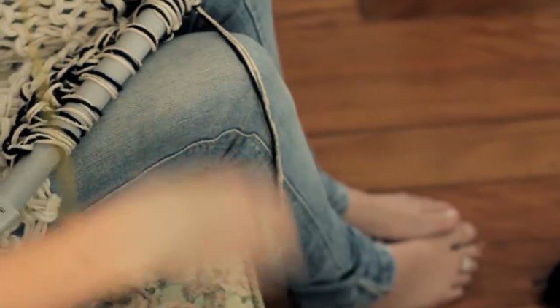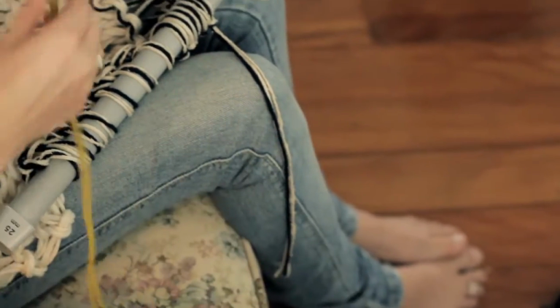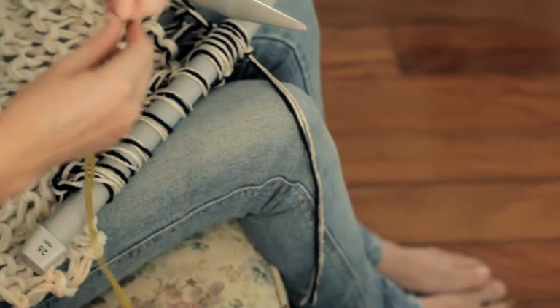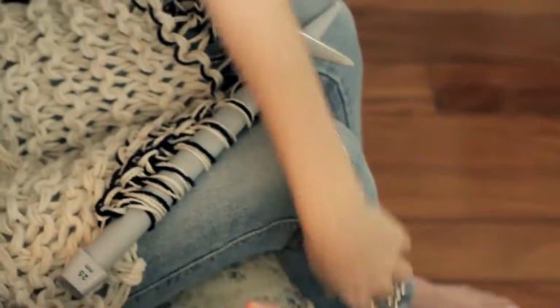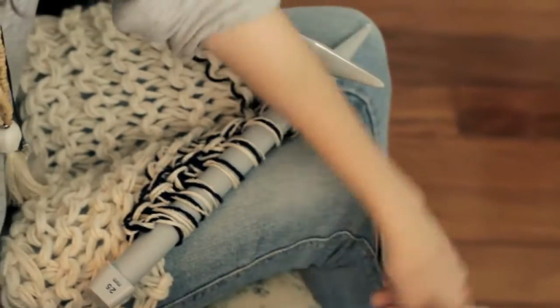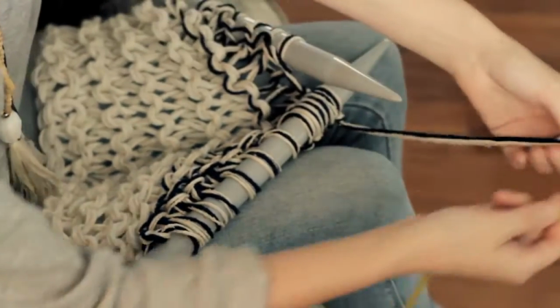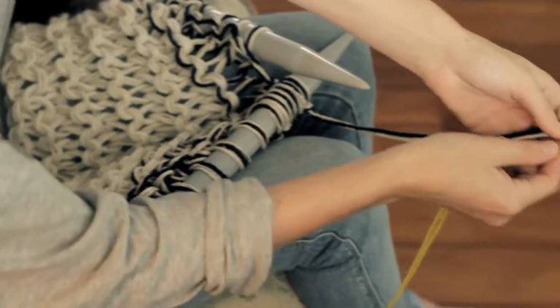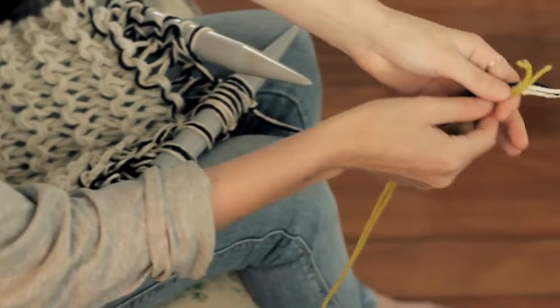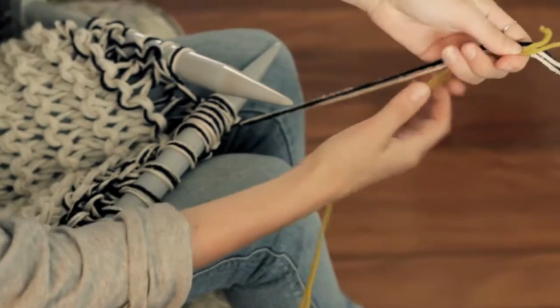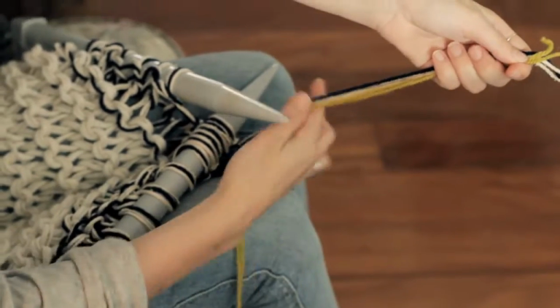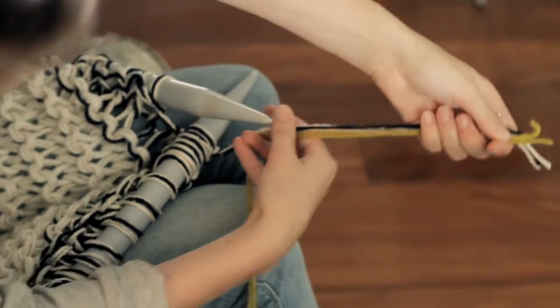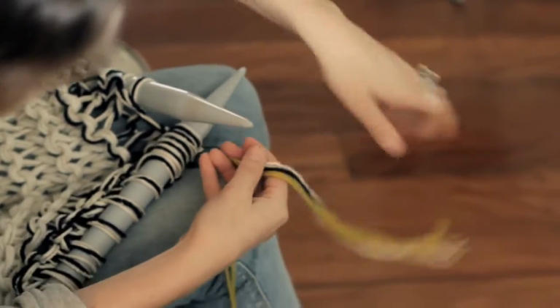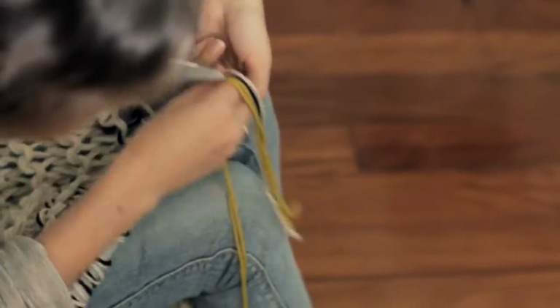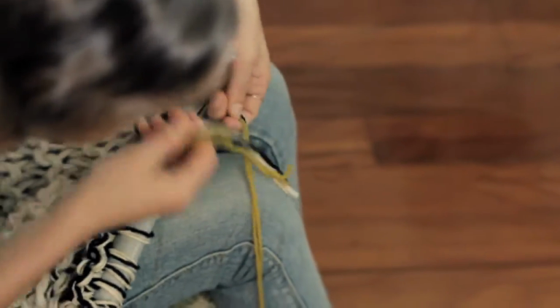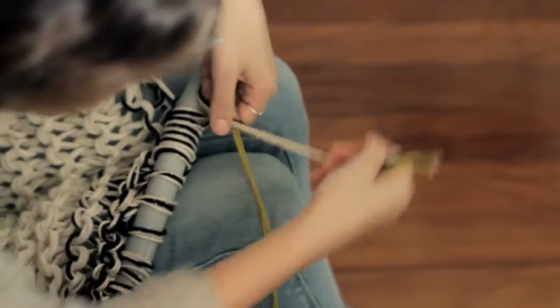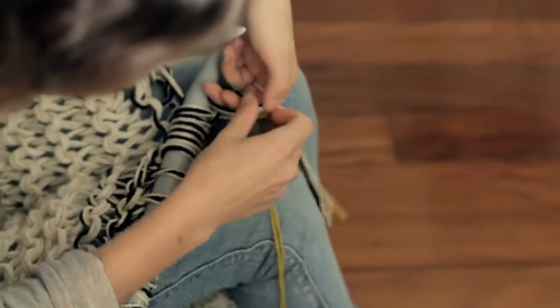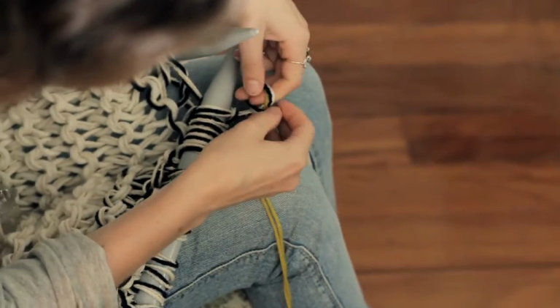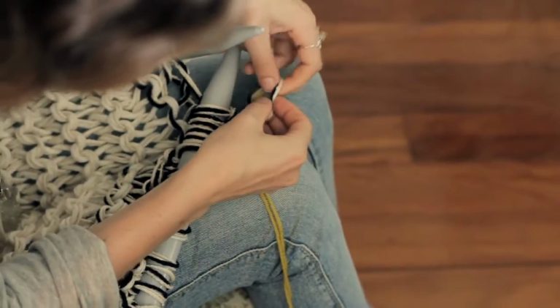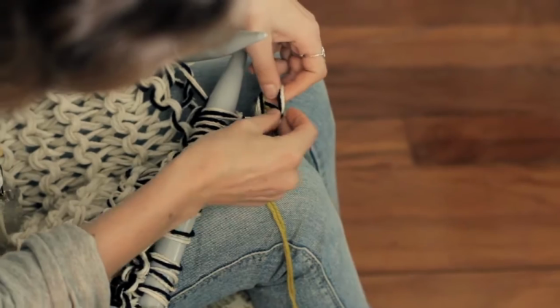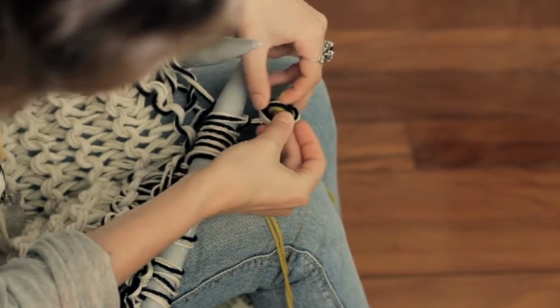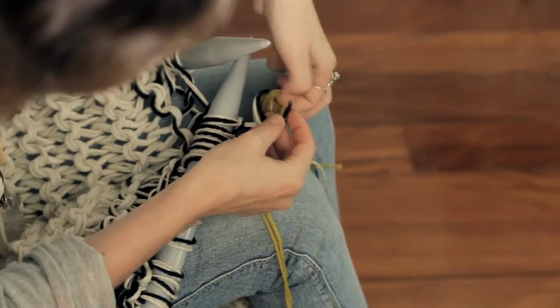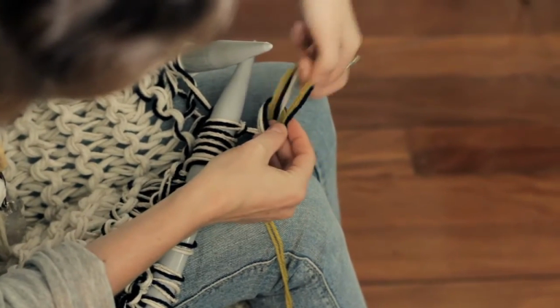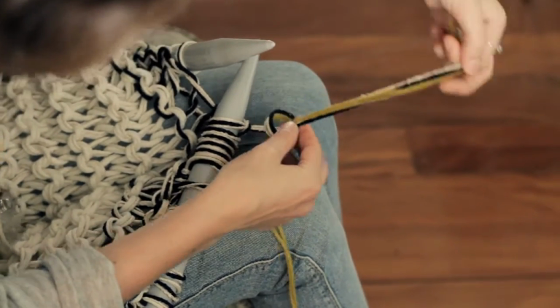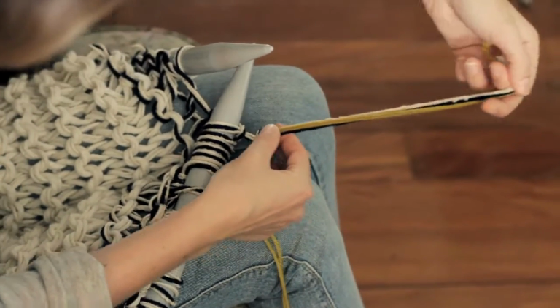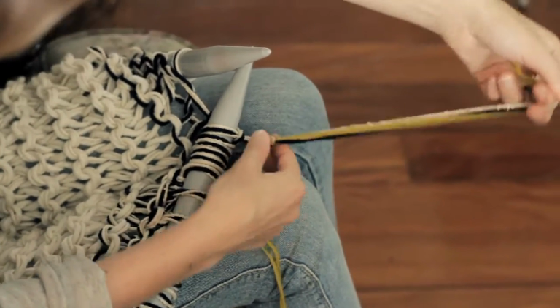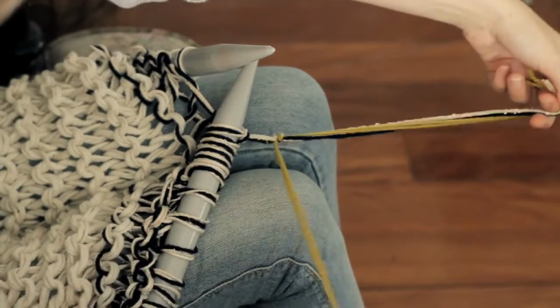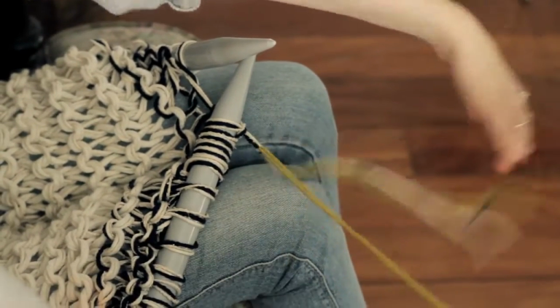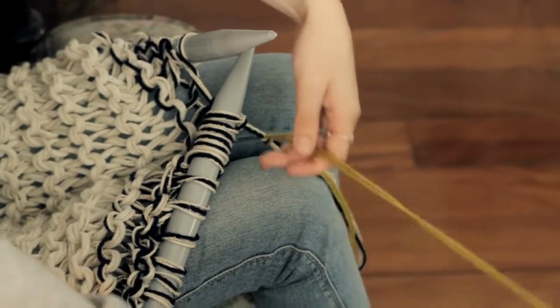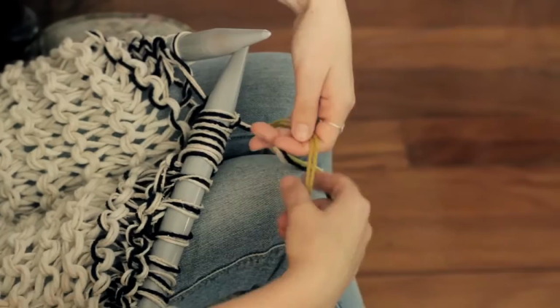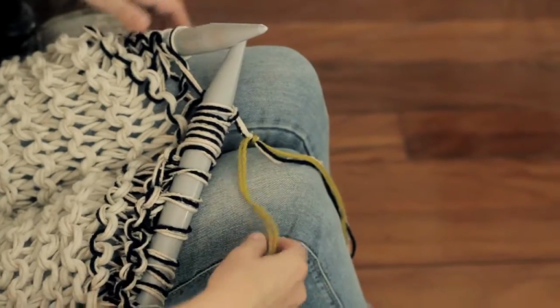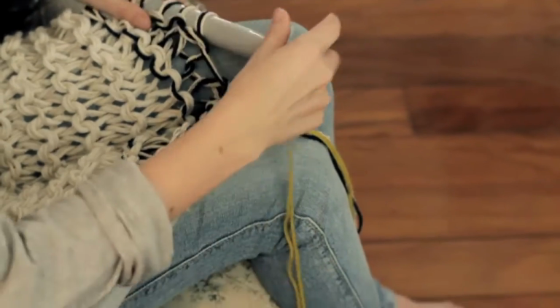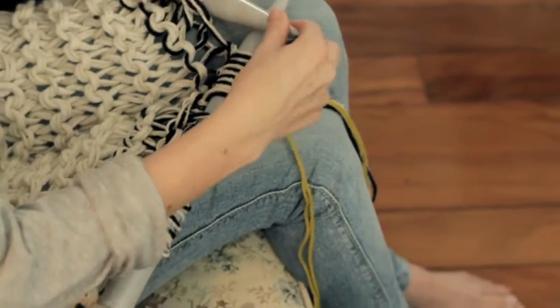I like to leave these long lengths because I think it adds texture and tassel-y features when the scarf's finished. So I'm going to be adding some mustard color. Again you line up the ends and tie a knot up towards the end of the stitch, and then you have your new yarn that you're going to keep knitting with.